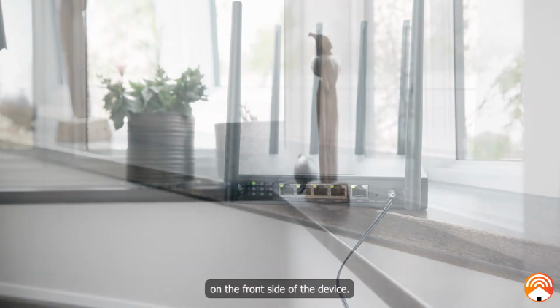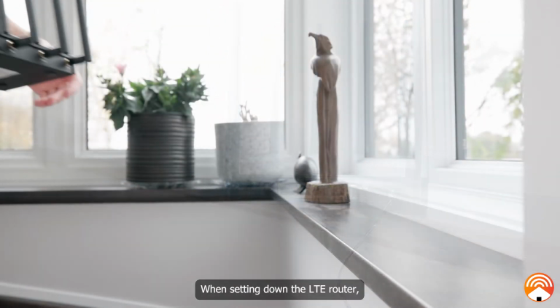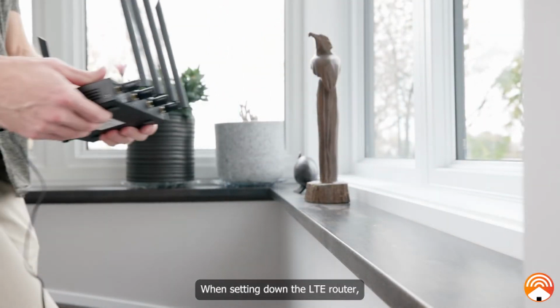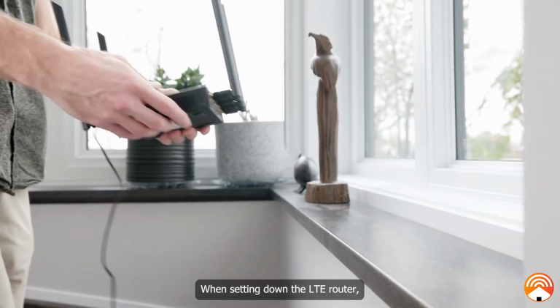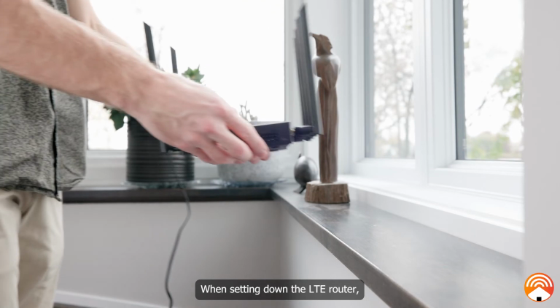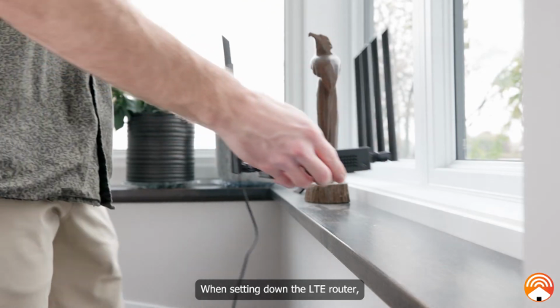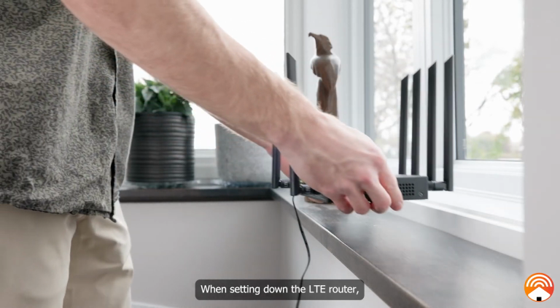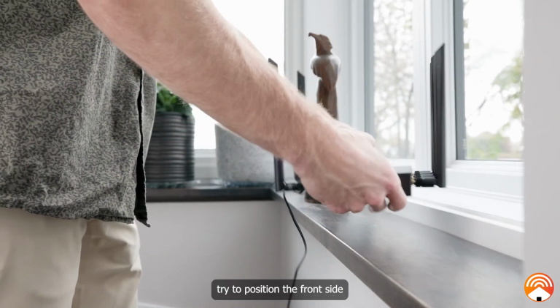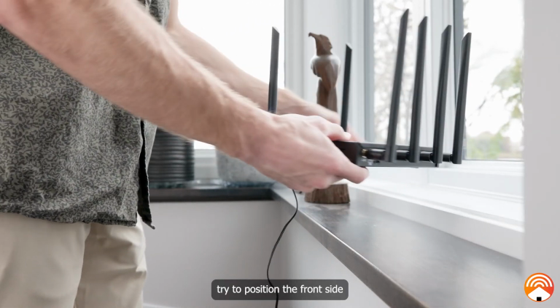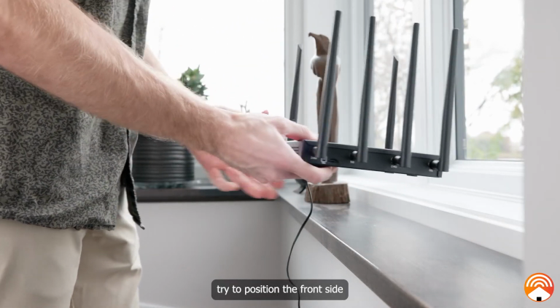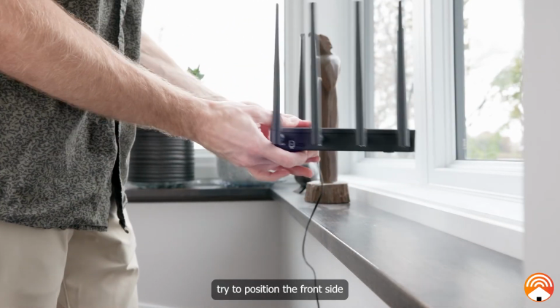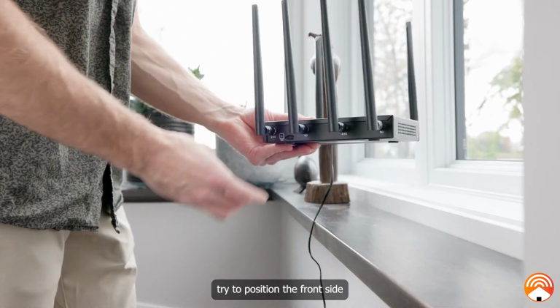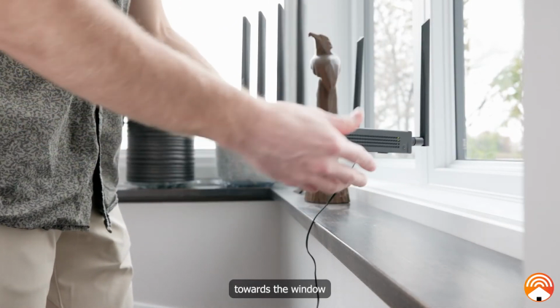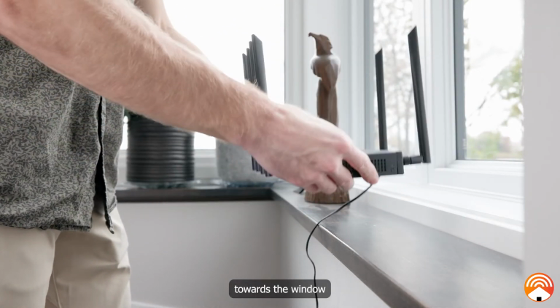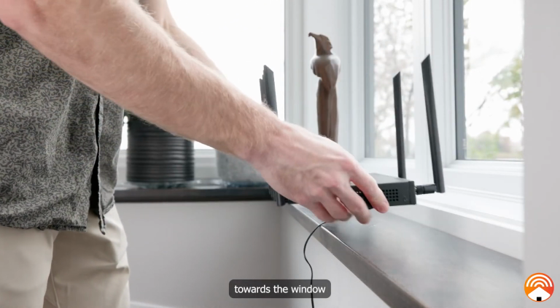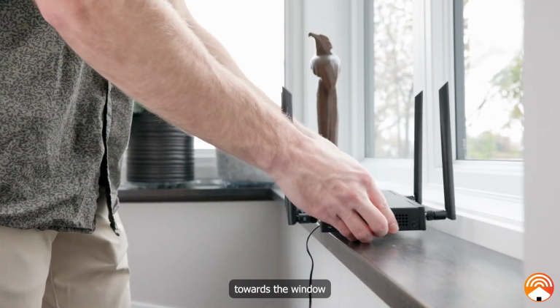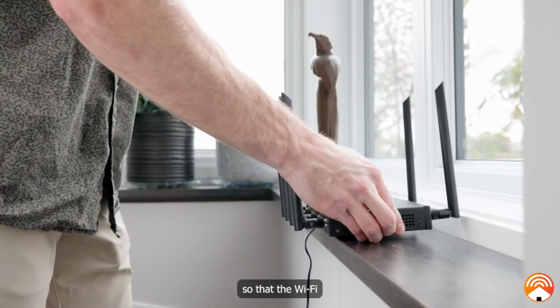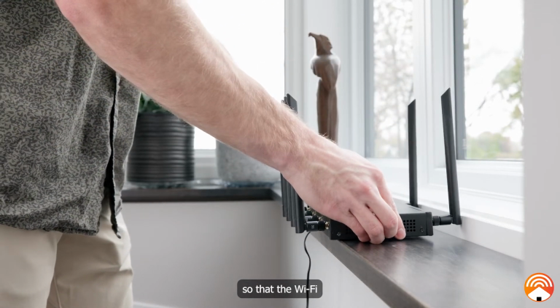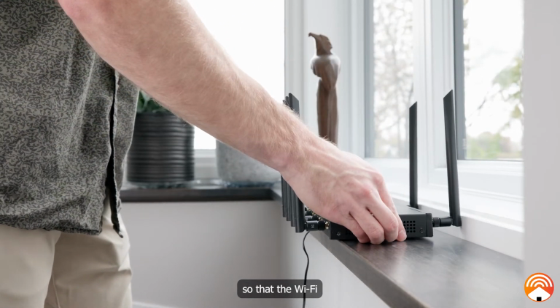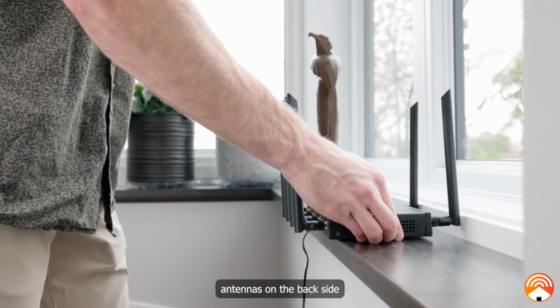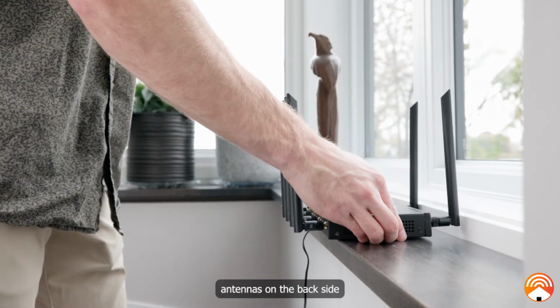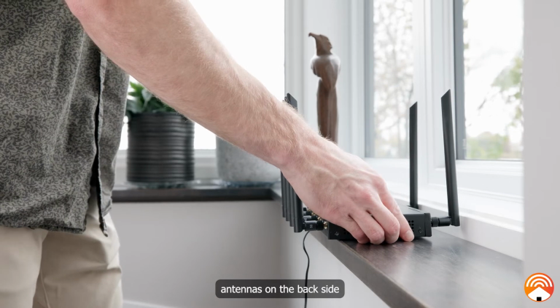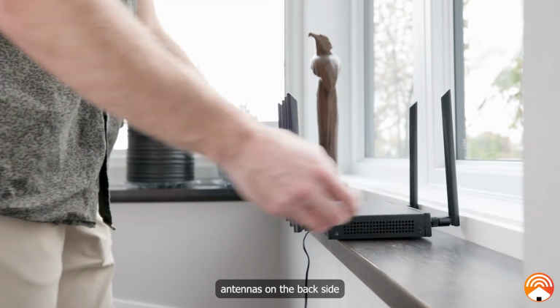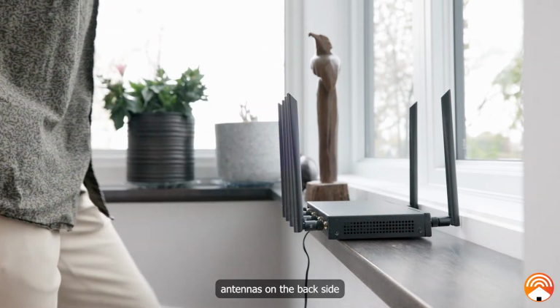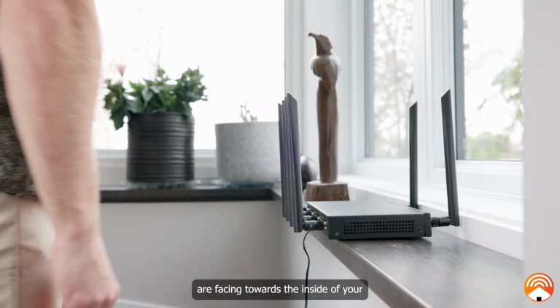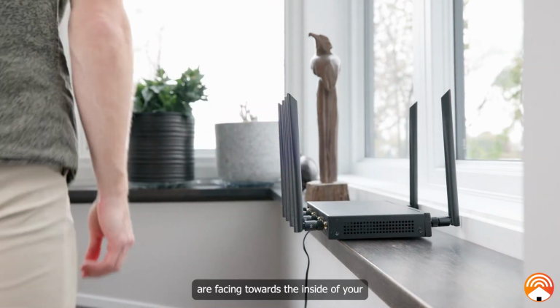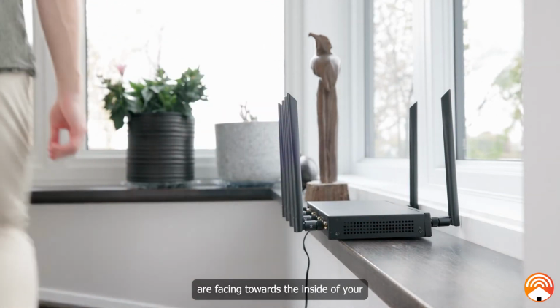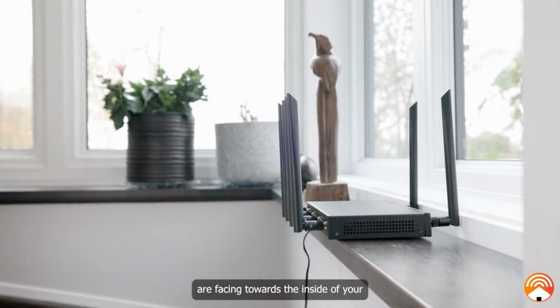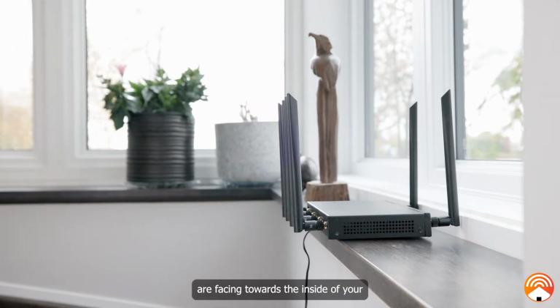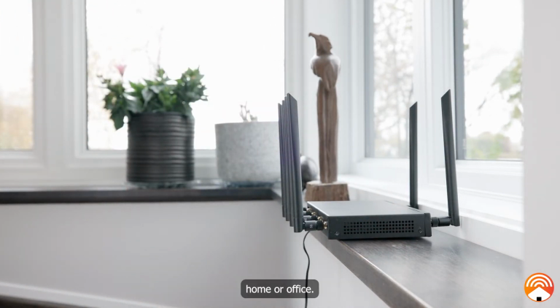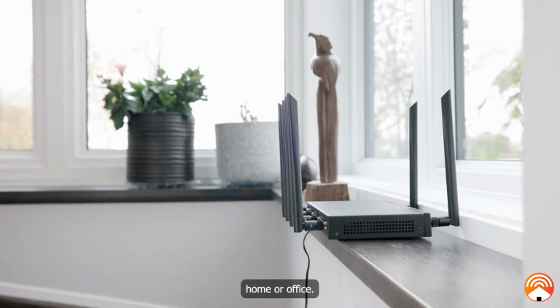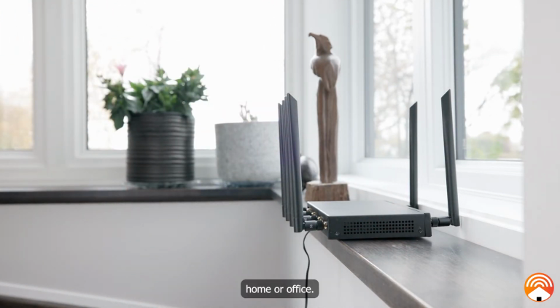When setting down the LTE router, try to position the front side towards the window so that the Wi-Fi antennas on the backside are facing towards the inside of your home or office.